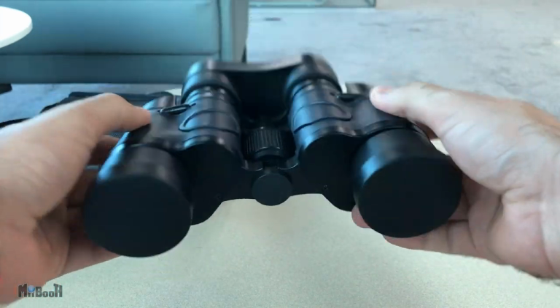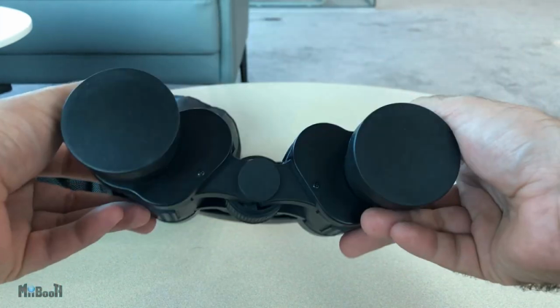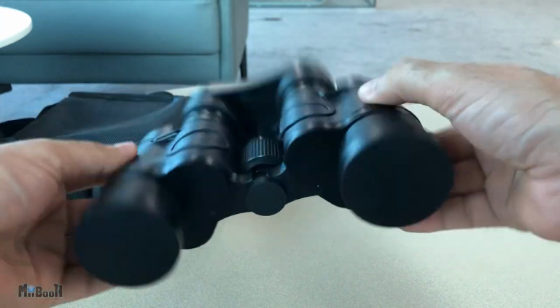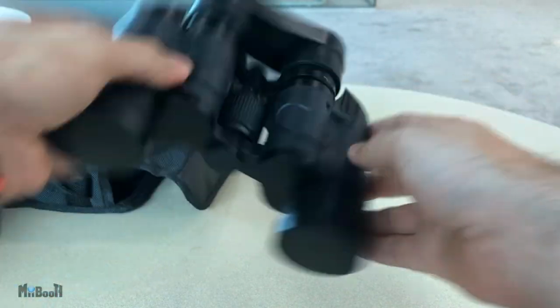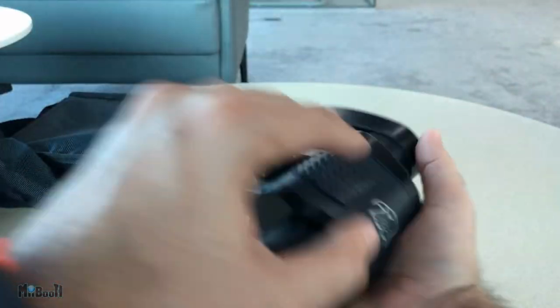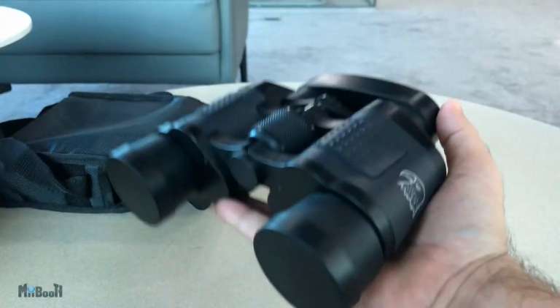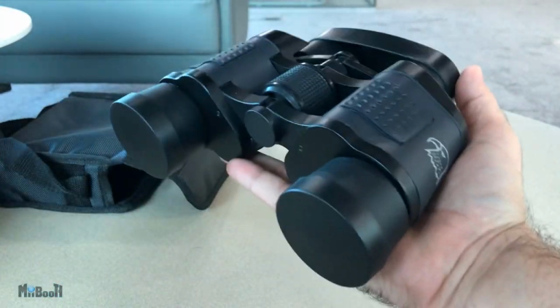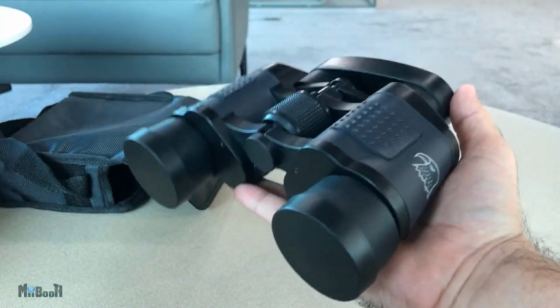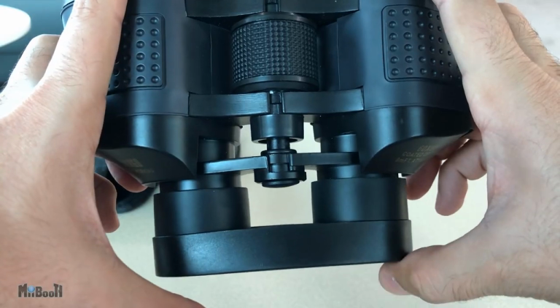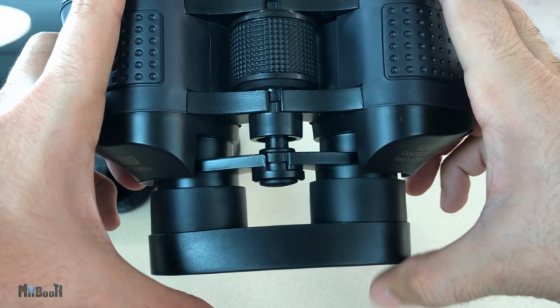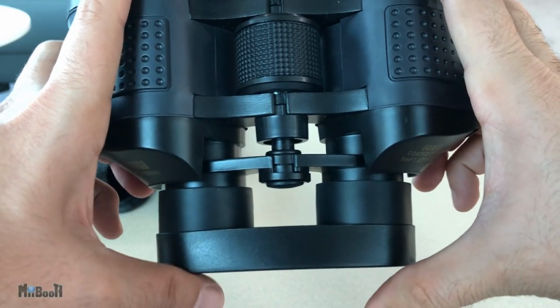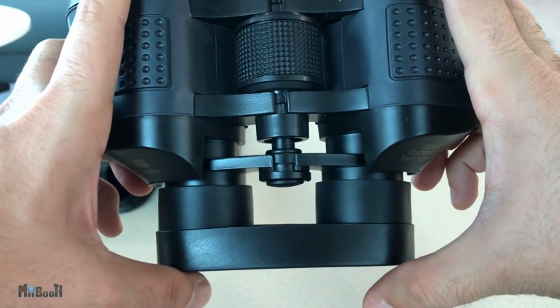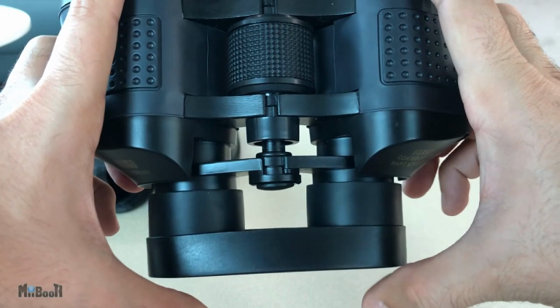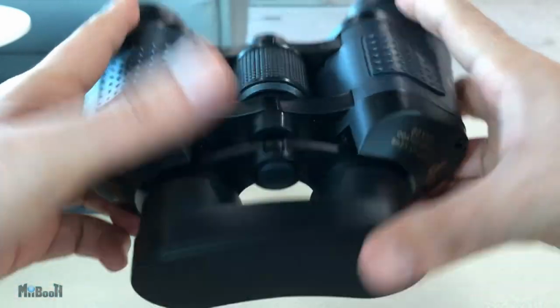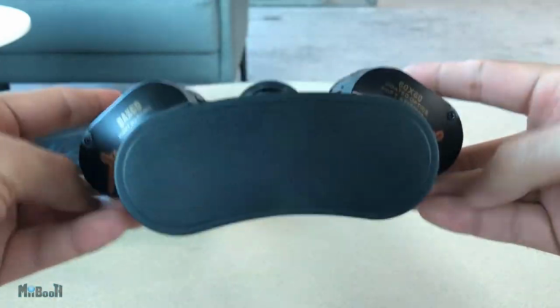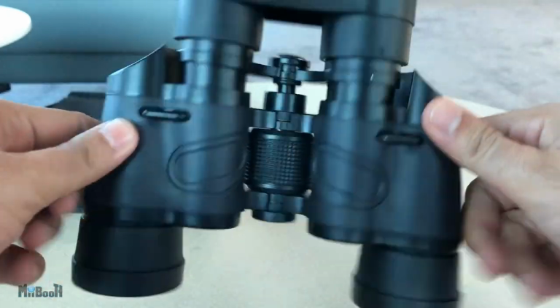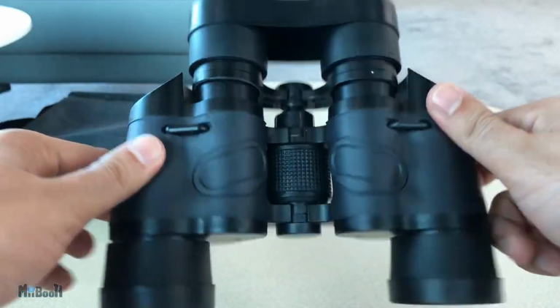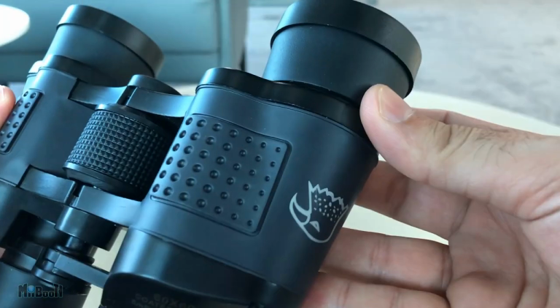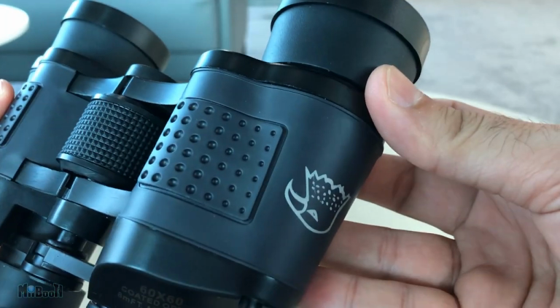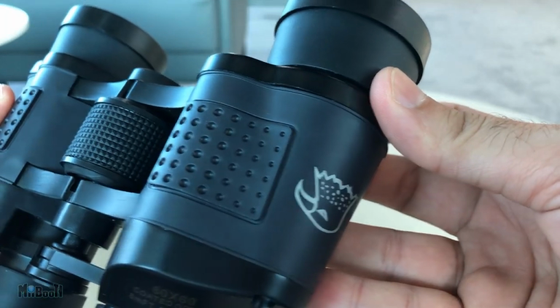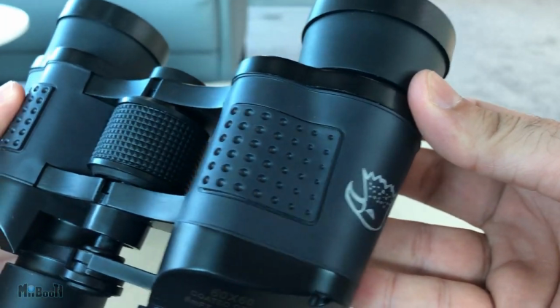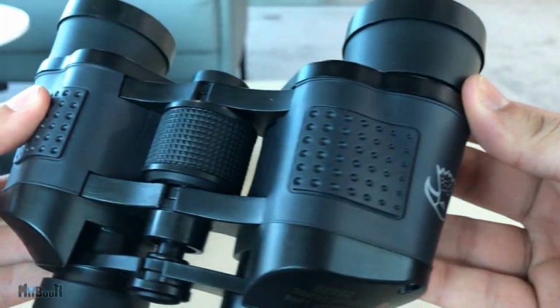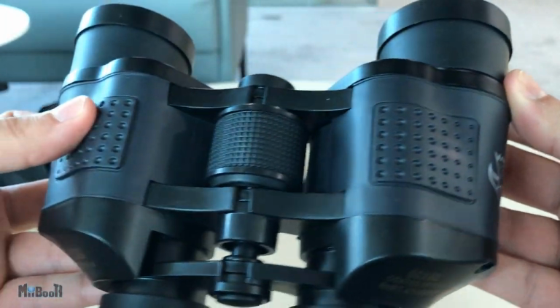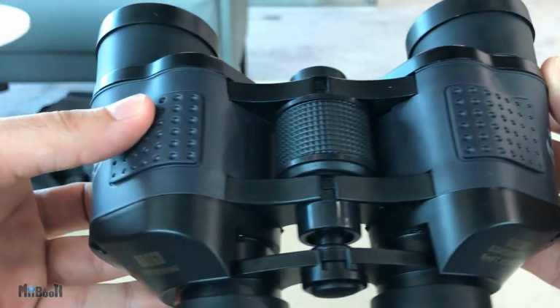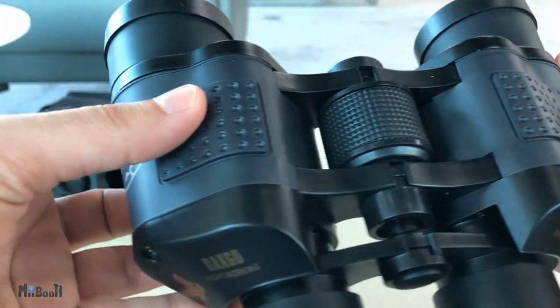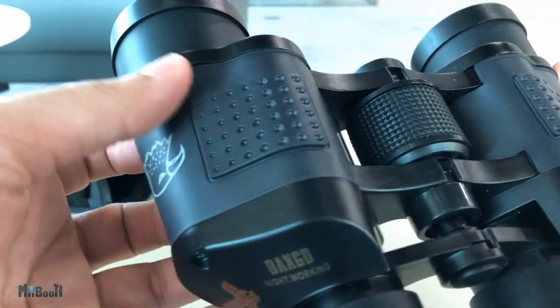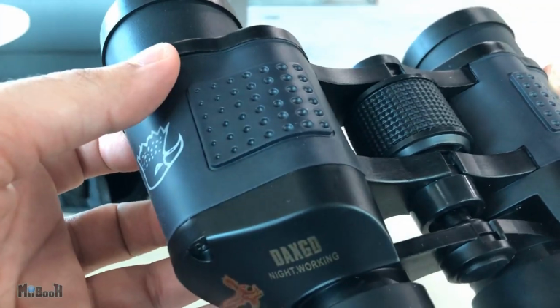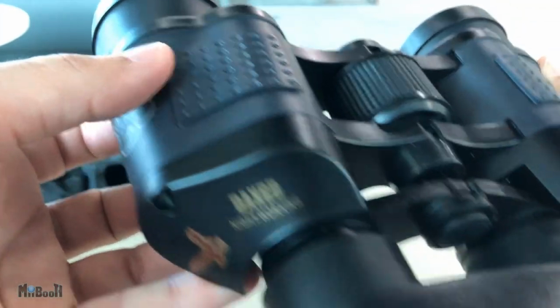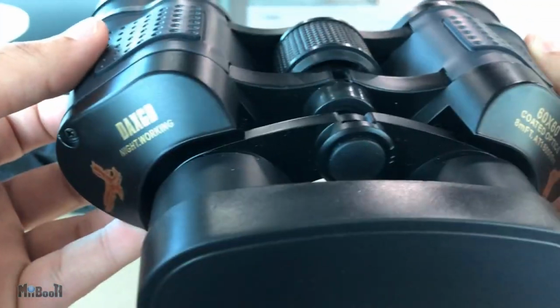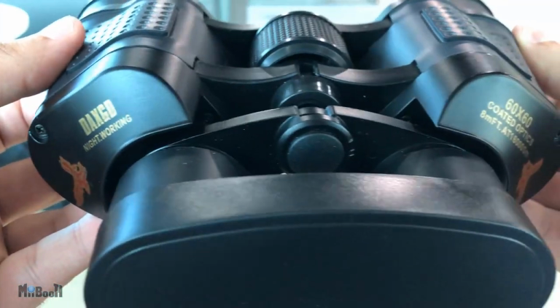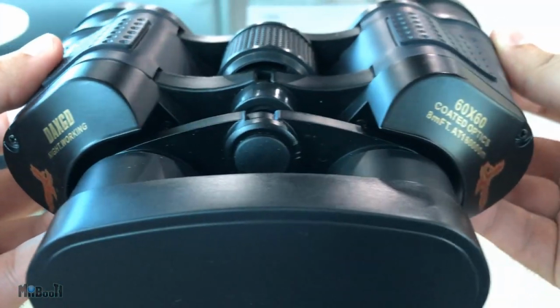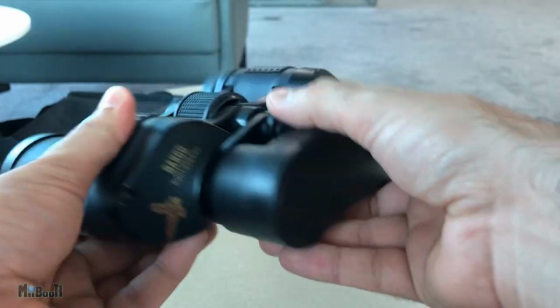First impressions — these are not very light, which is a good sign. They're relatively heavy. The build quality seems pretty good. They seem a little fidgety around here but it doesn't seem to affect the viewing experience so far, and overall the feel of it is pretty solid. Both ends of the lens have covers on them, so that's nice.